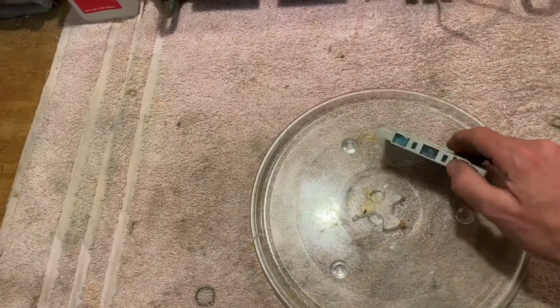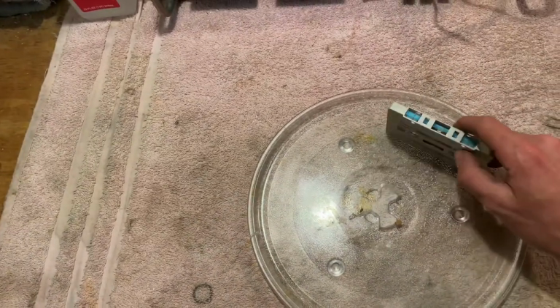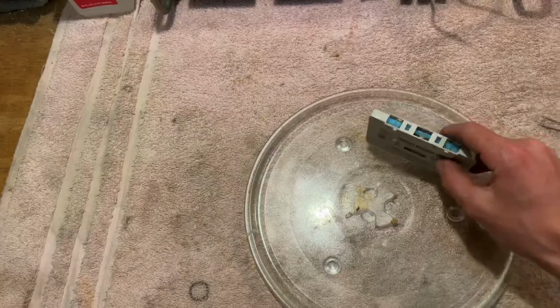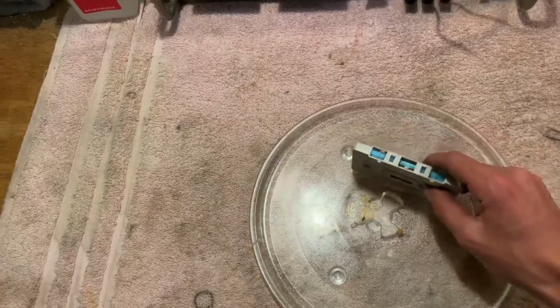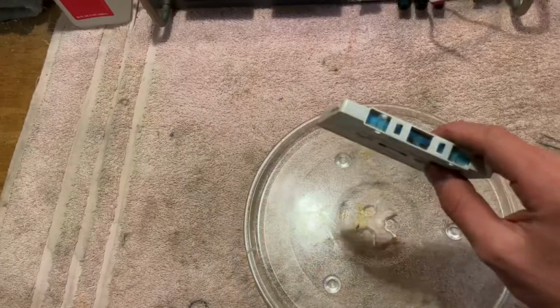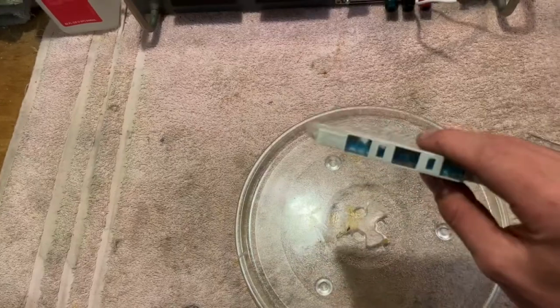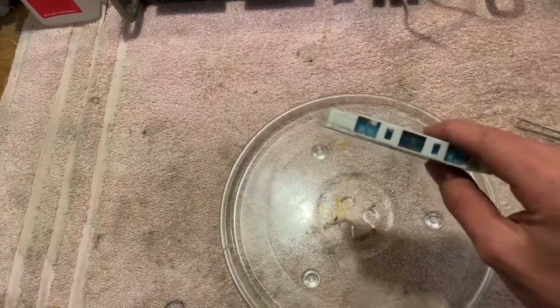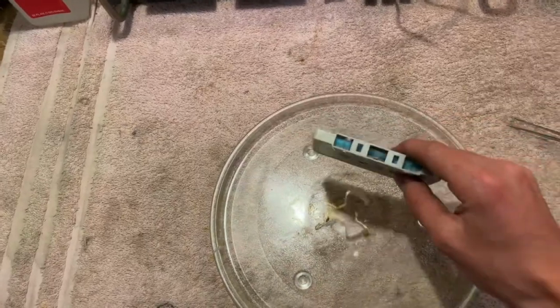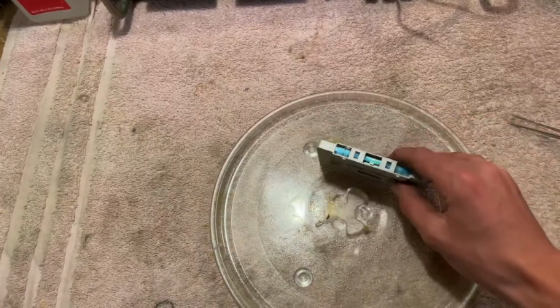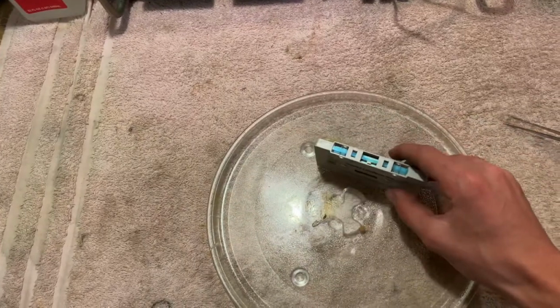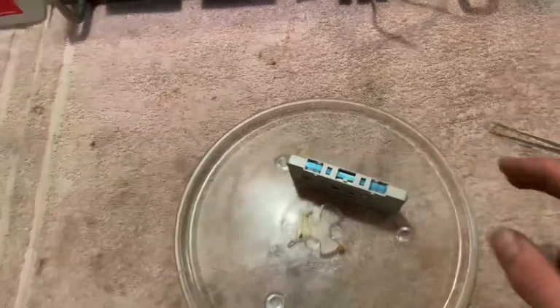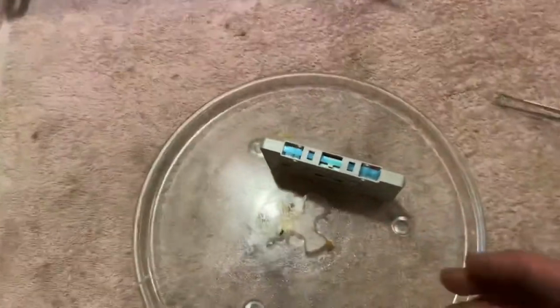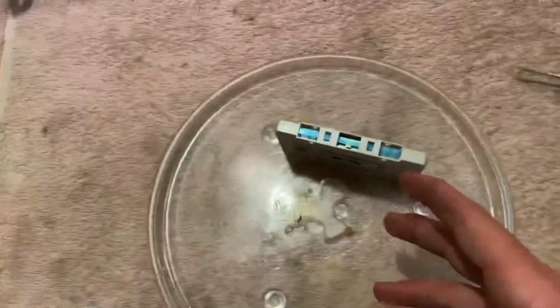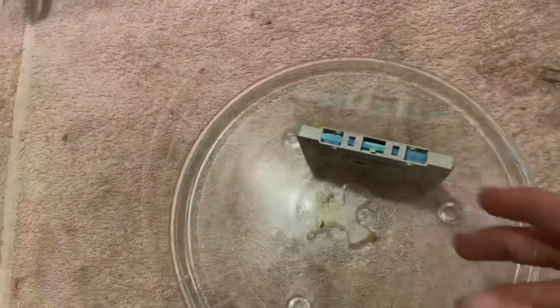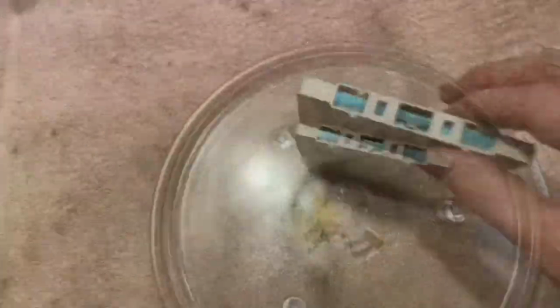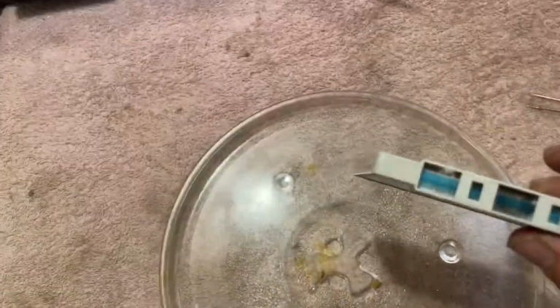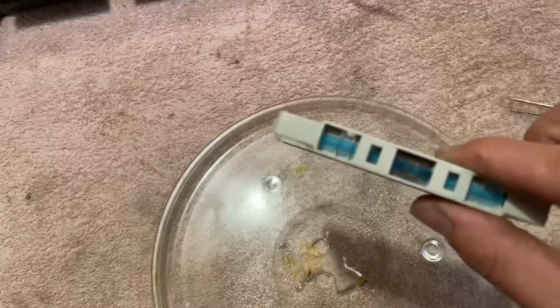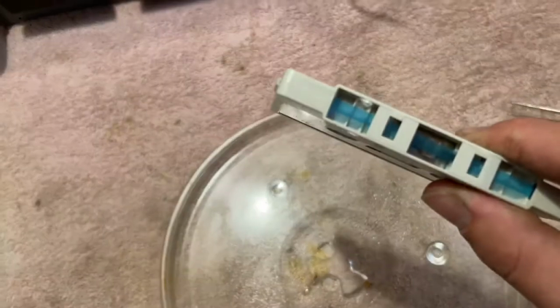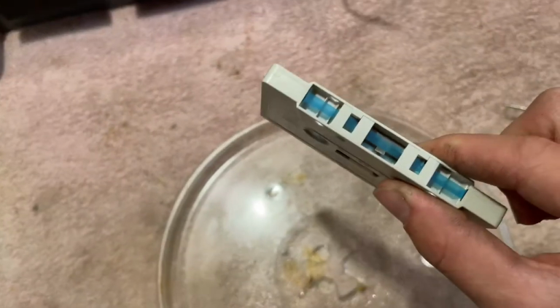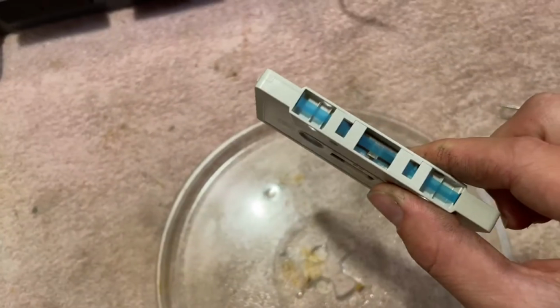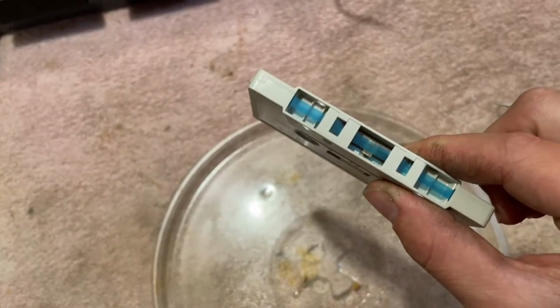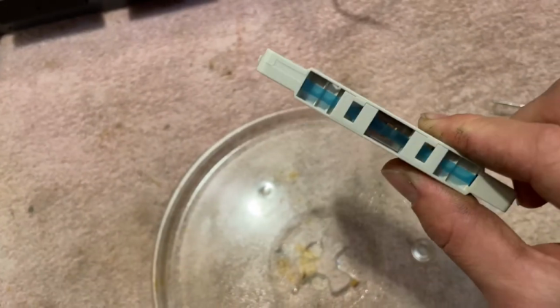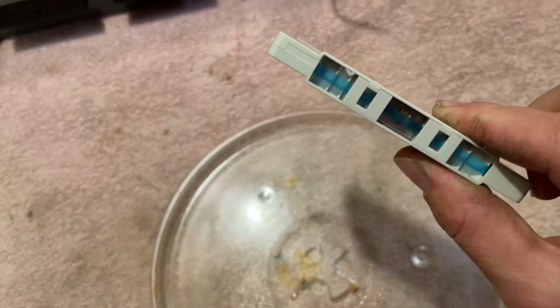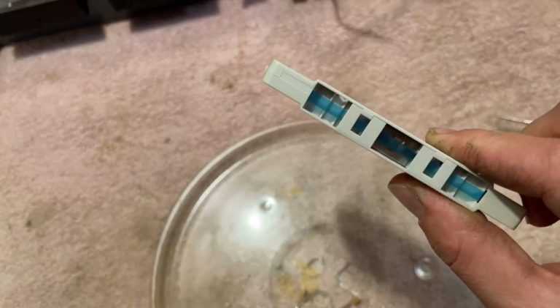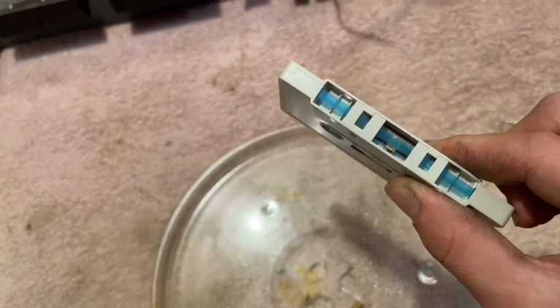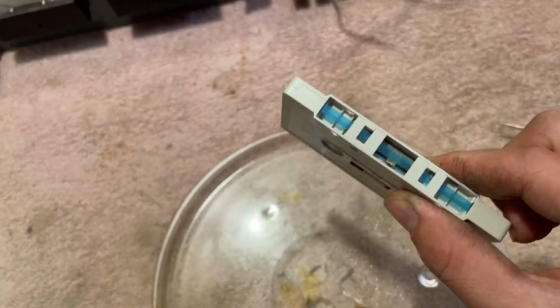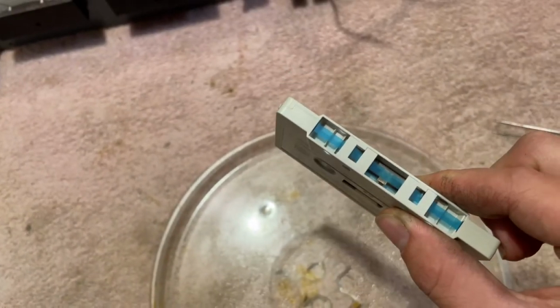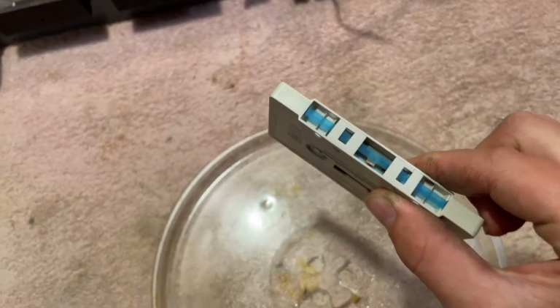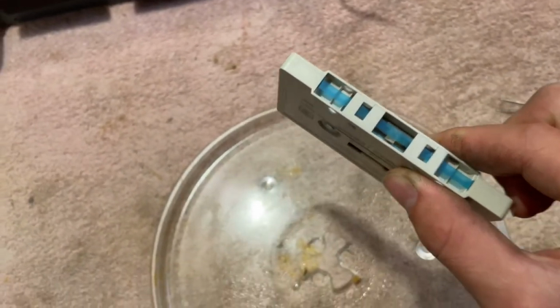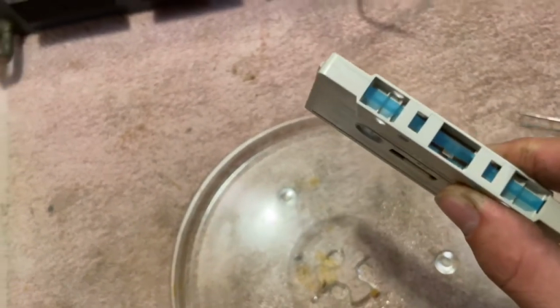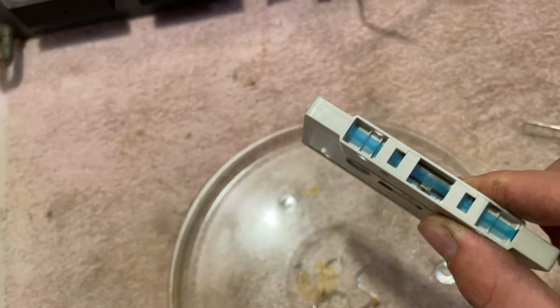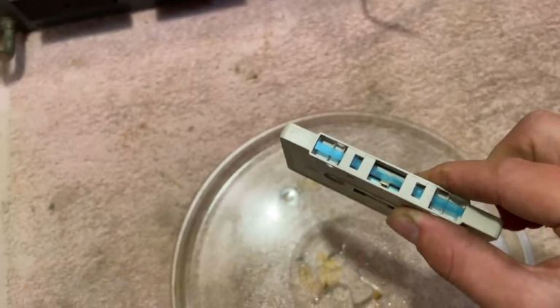There are plenty of ways of reattaching them, but in this video I'll show you how I do it. First, what I like to do is rewind it all the way so that I'm not damaging the tape when I pull it out, because I need to get the tape out of the way.